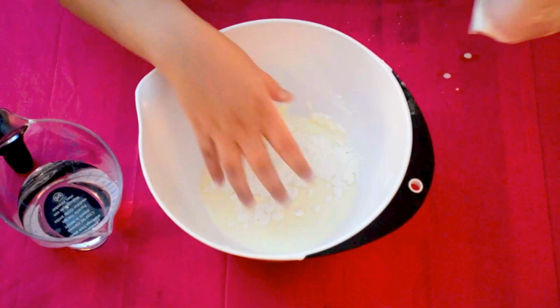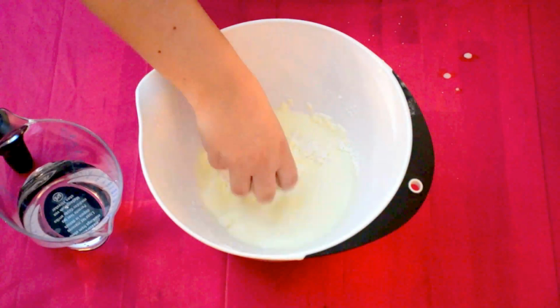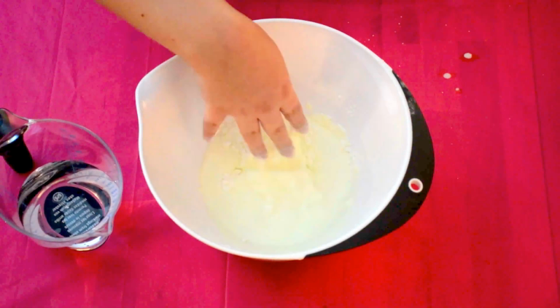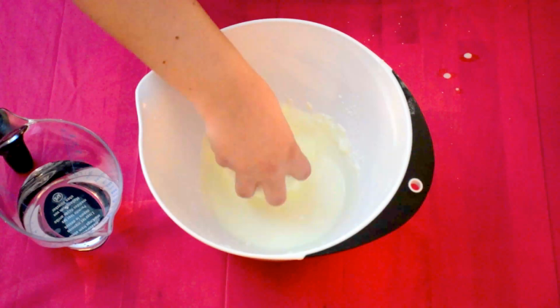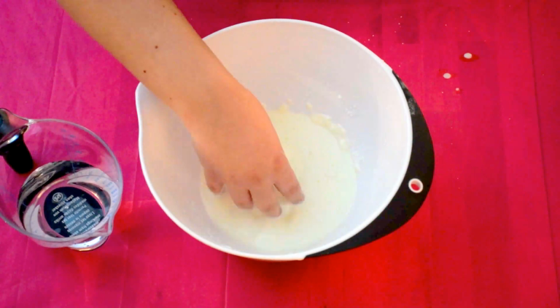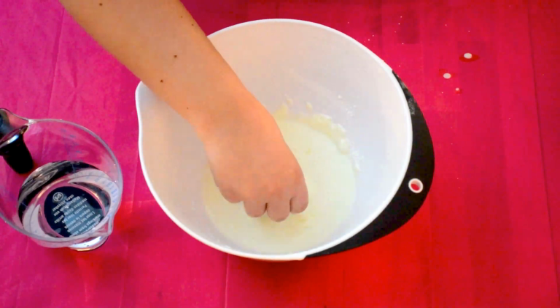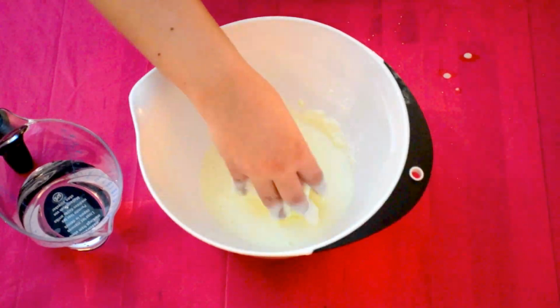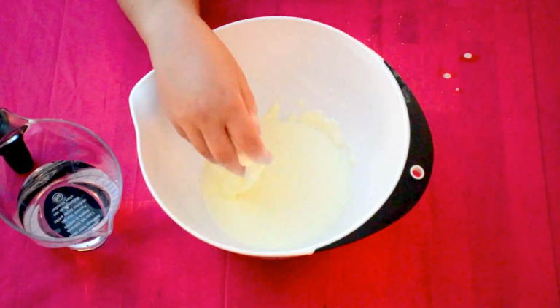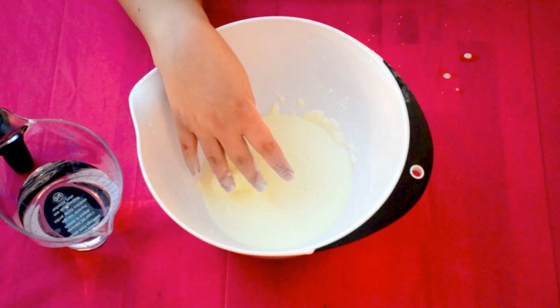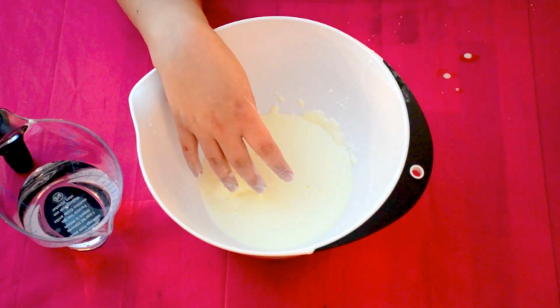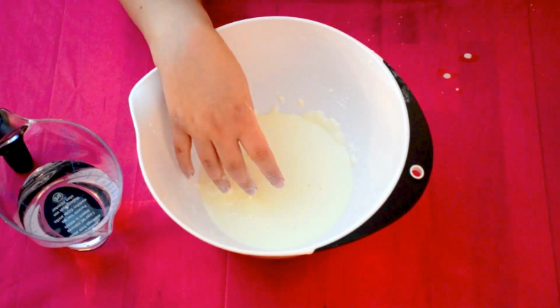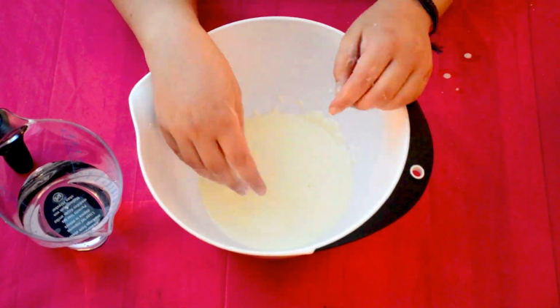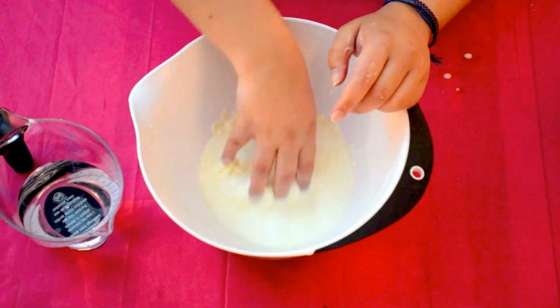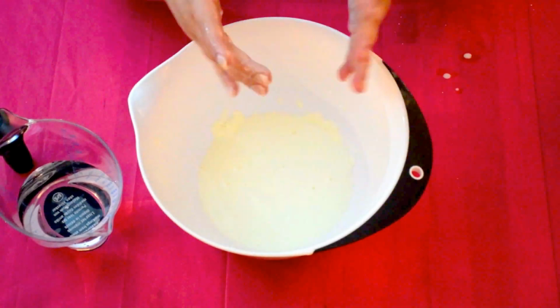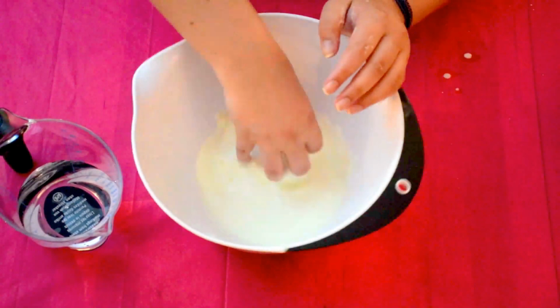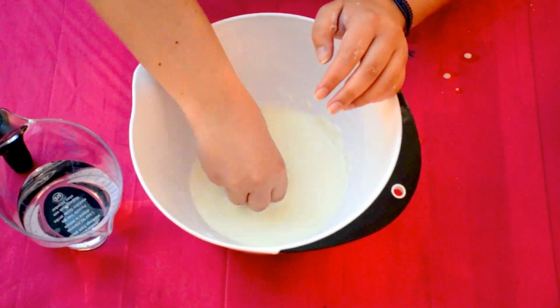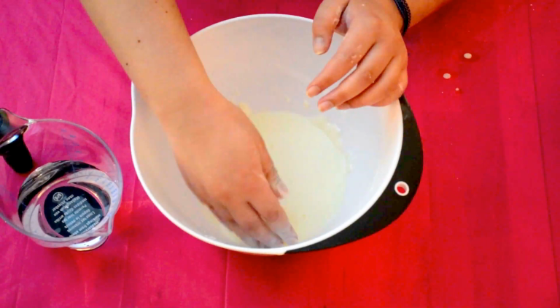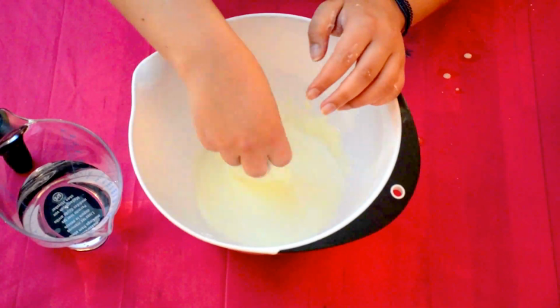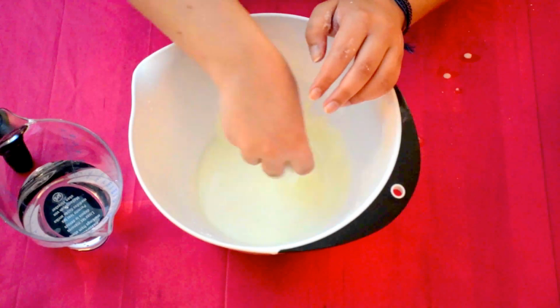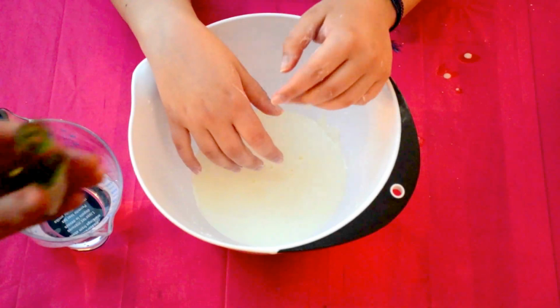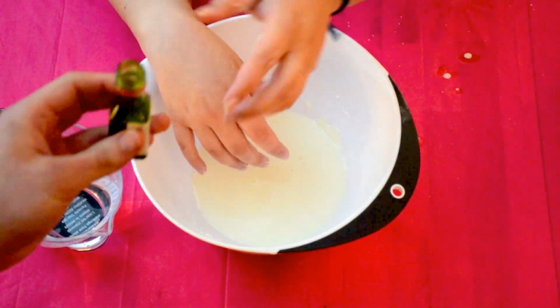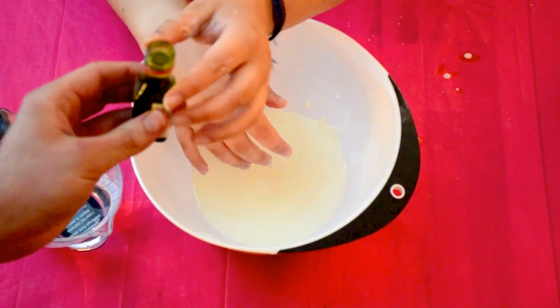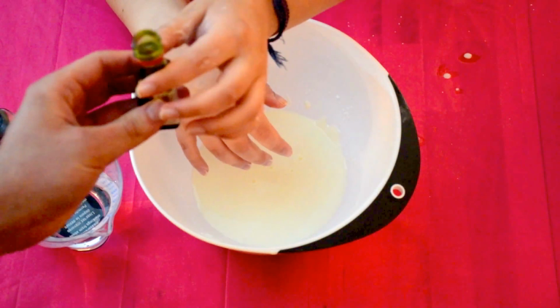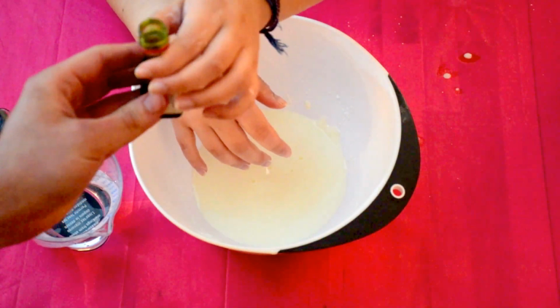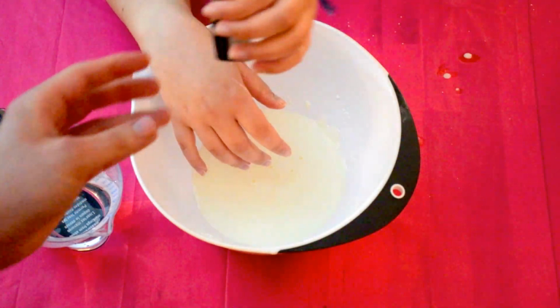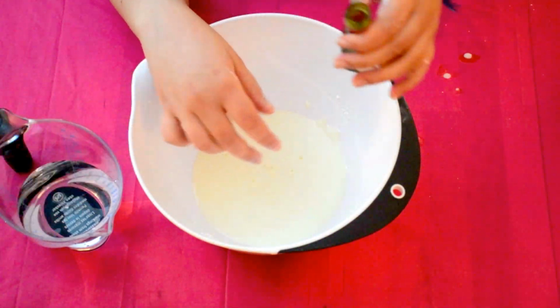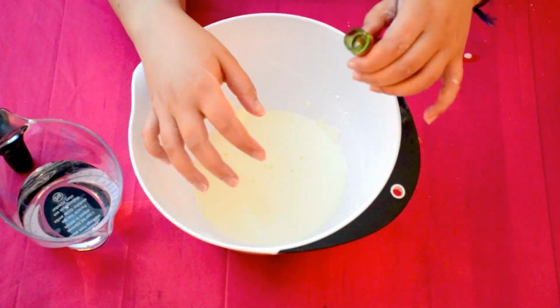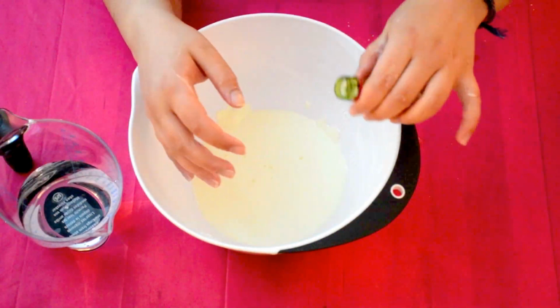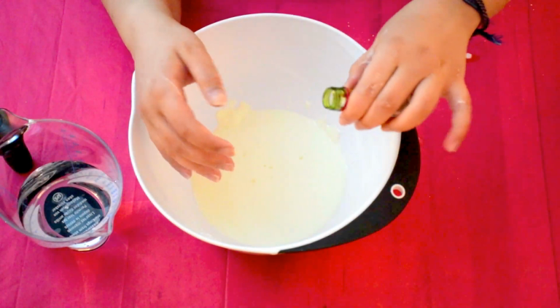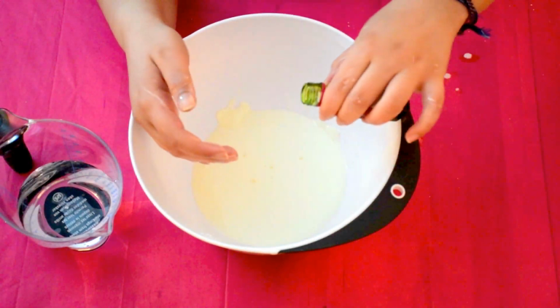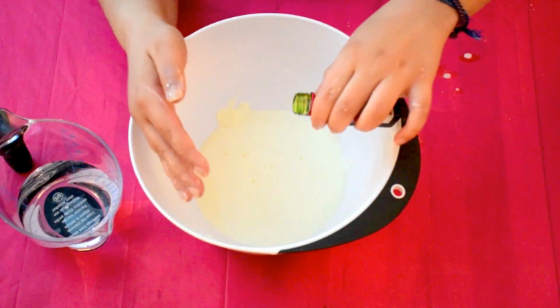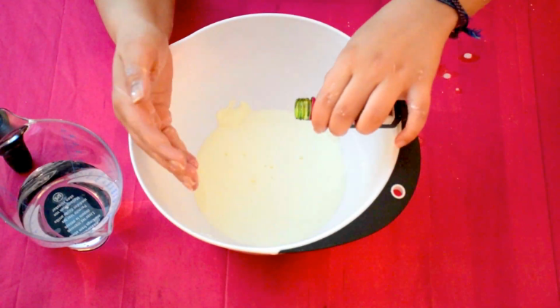Mix it until it looks something like this. Finally, you add your food colouring to give it that extra special slime effect.